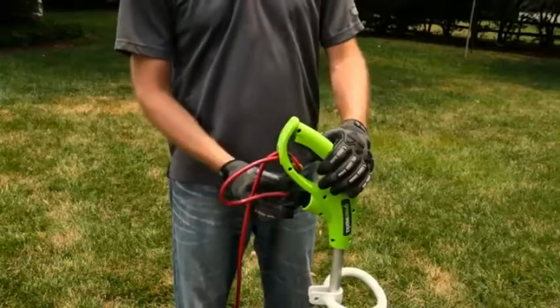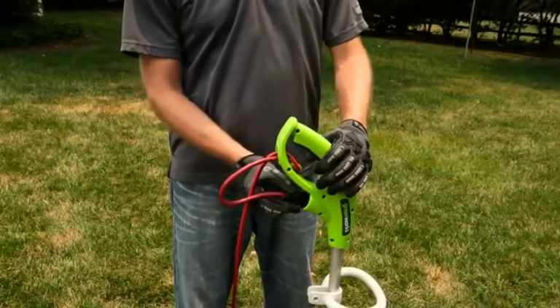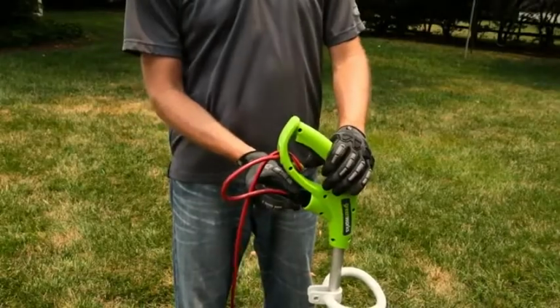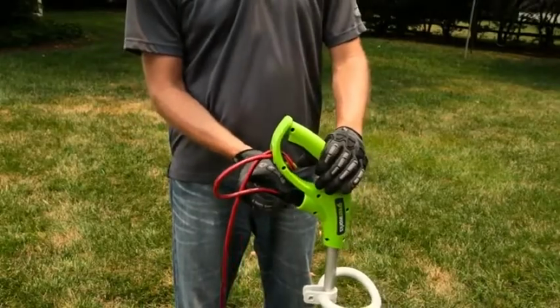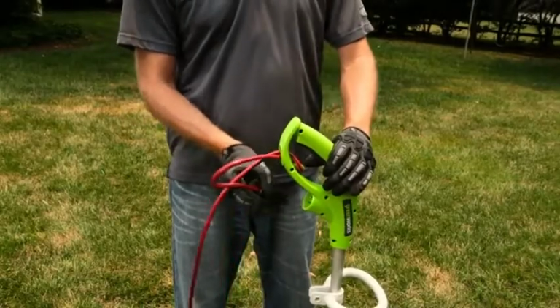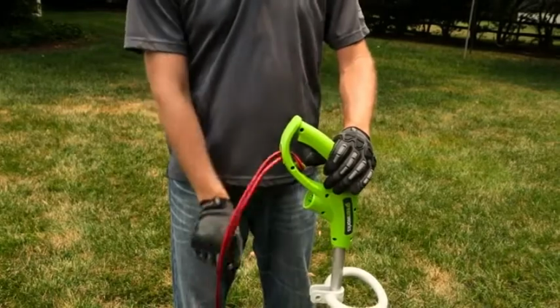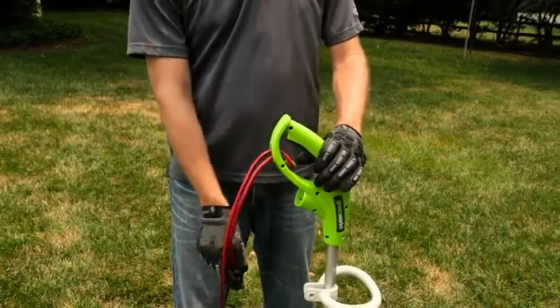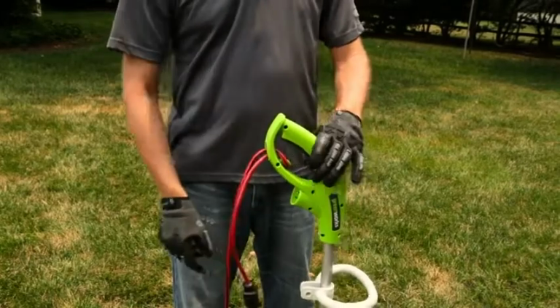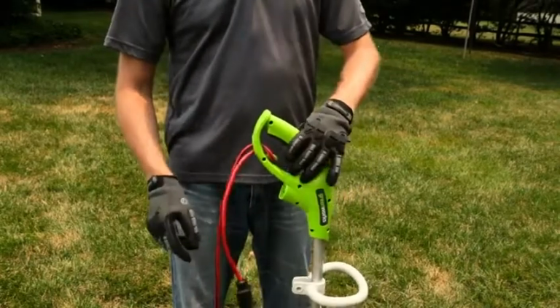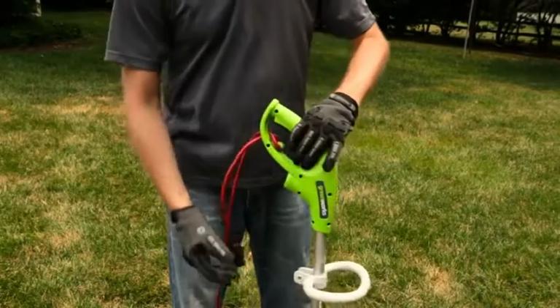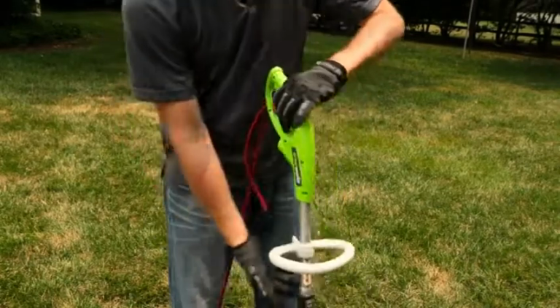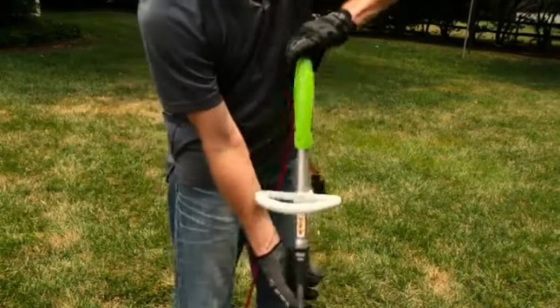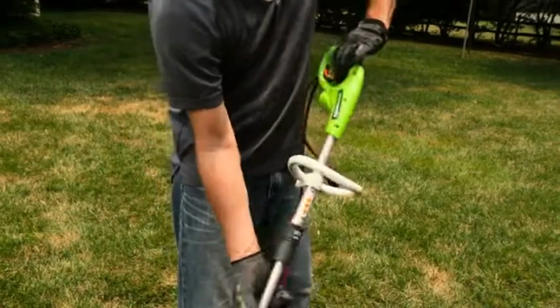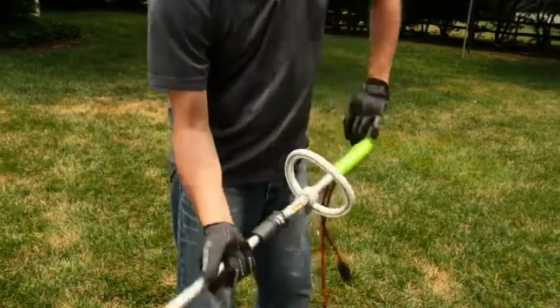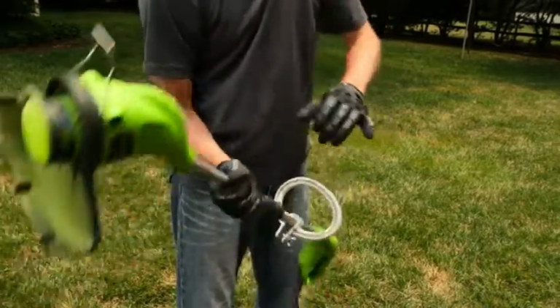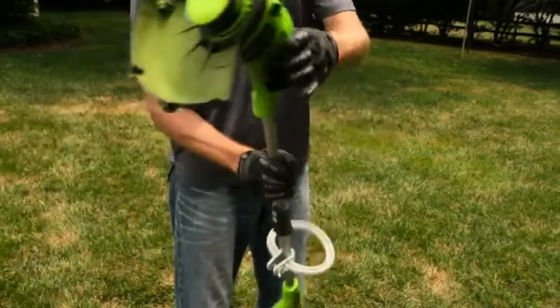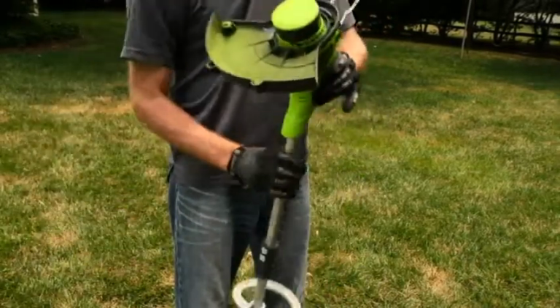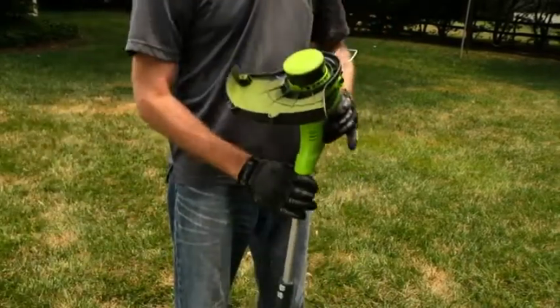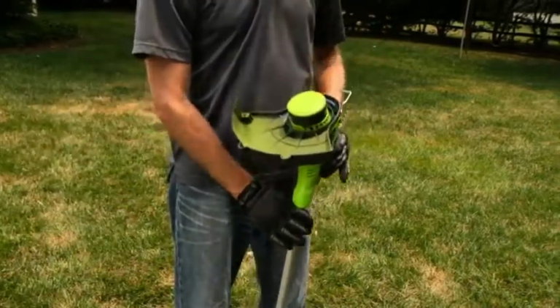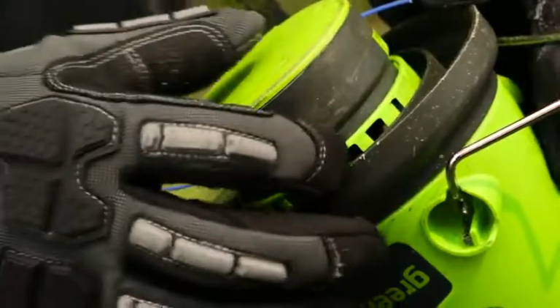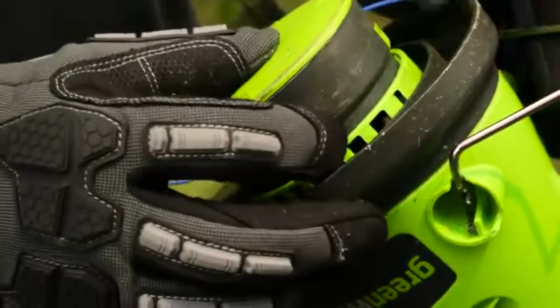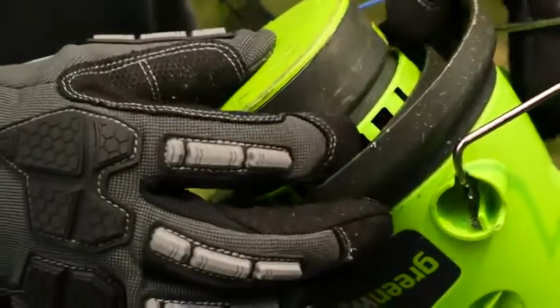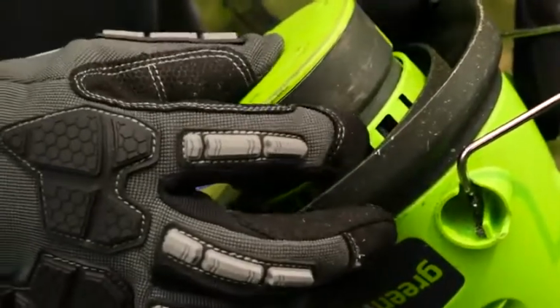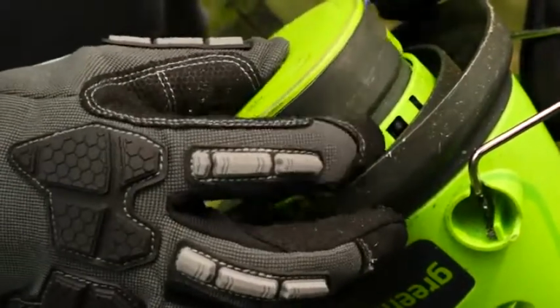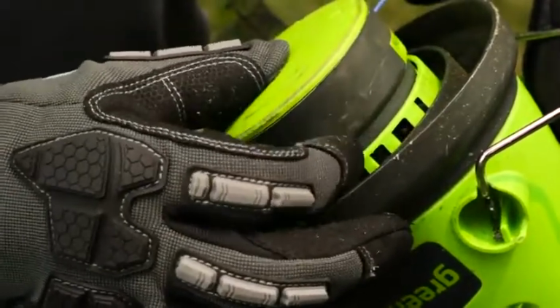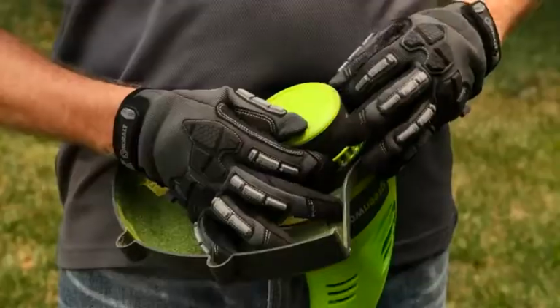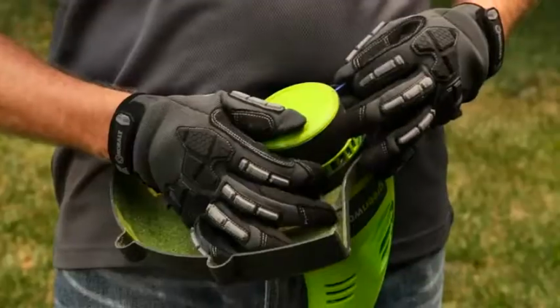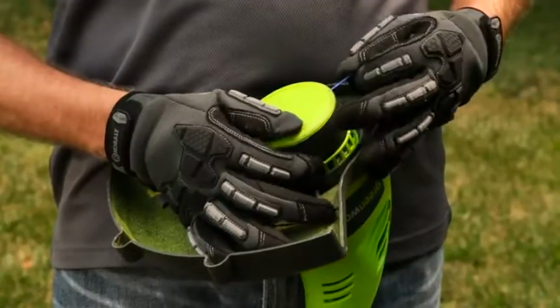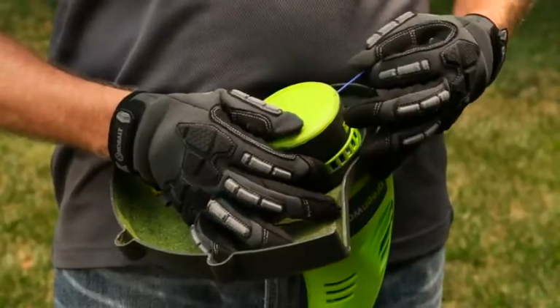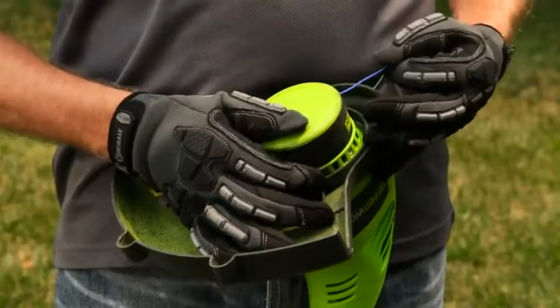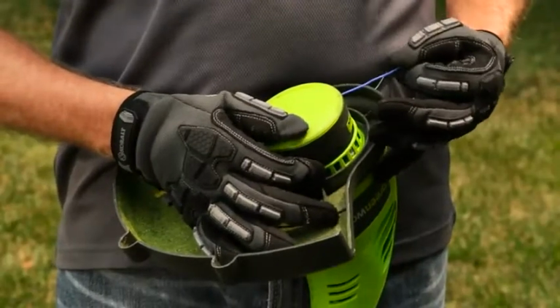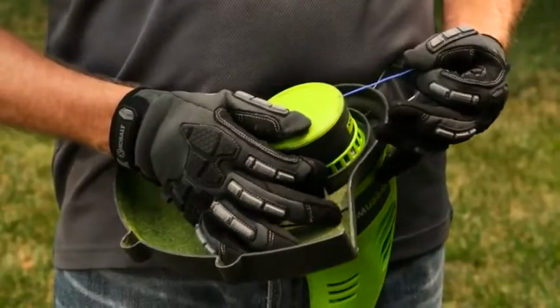To advance the strings manually, first disconnect the power cord. Push in the spool retainer button and pull on the strings. Be sure to pull the strings out to the line cutter.